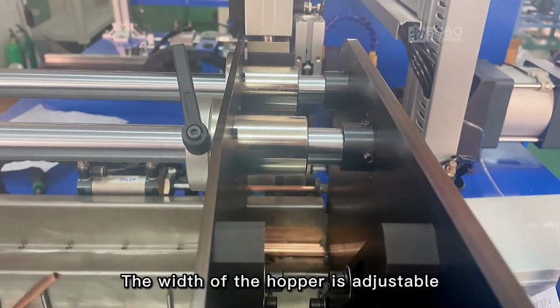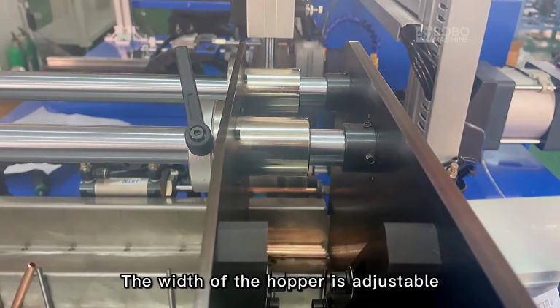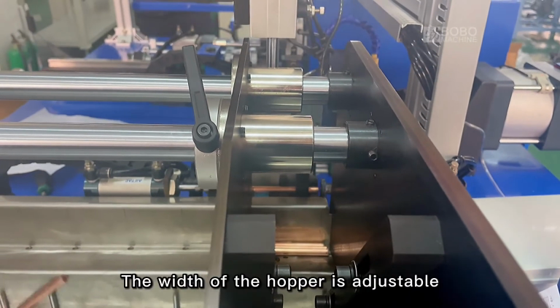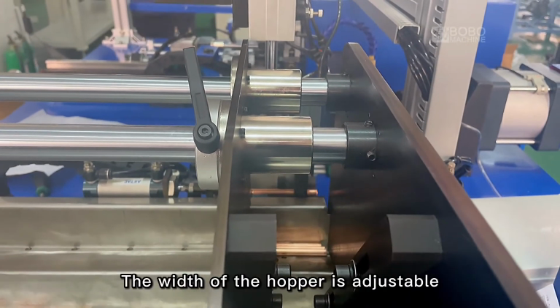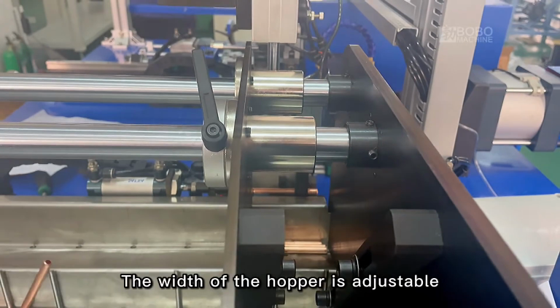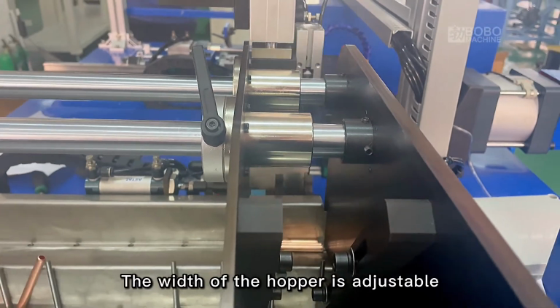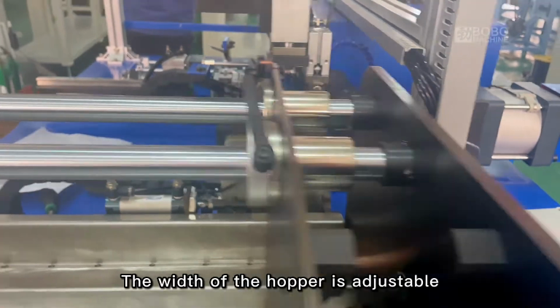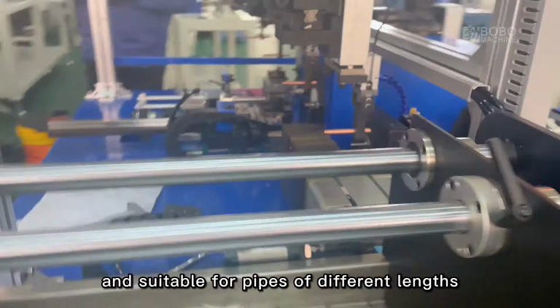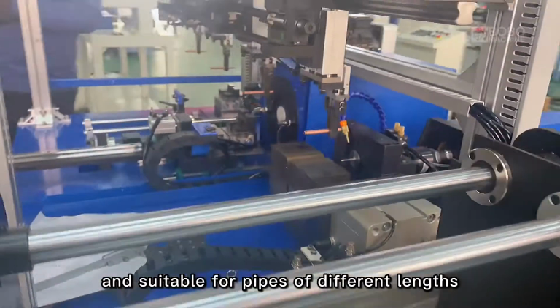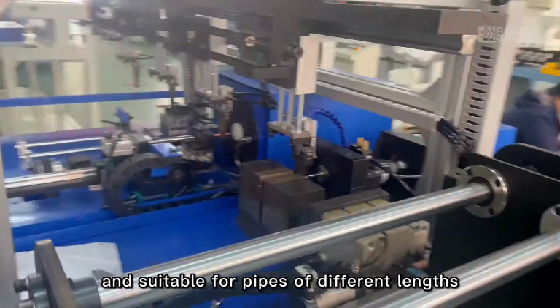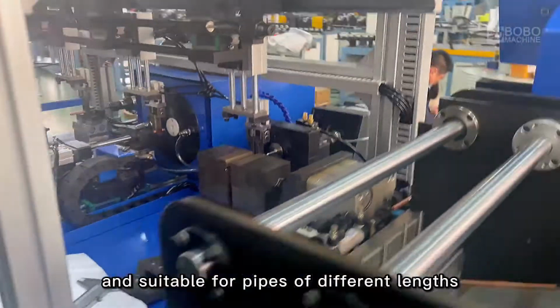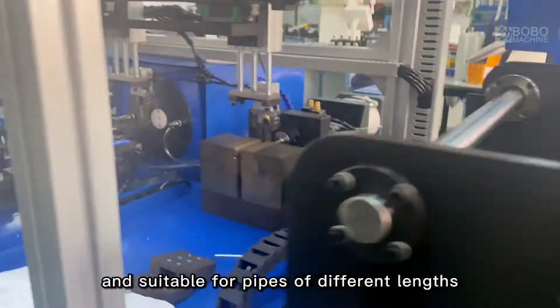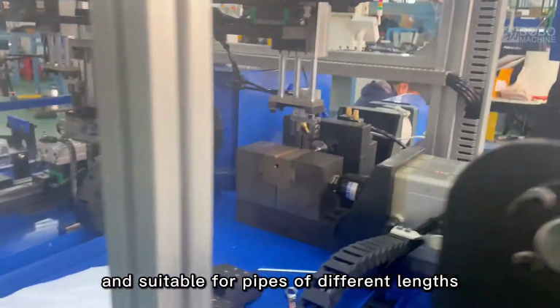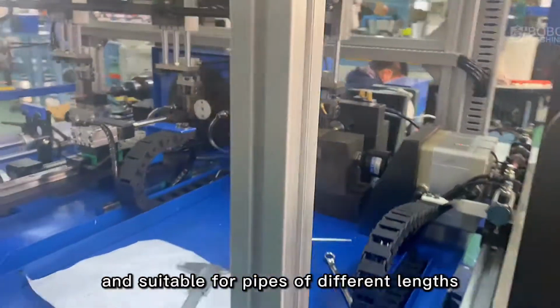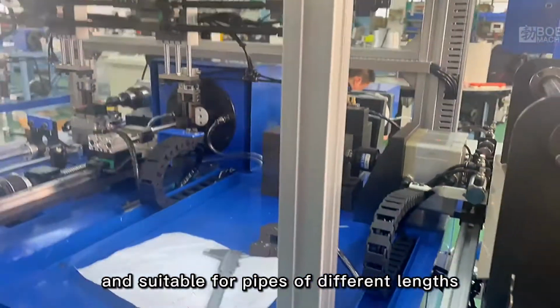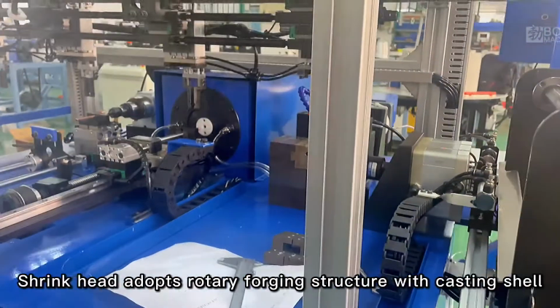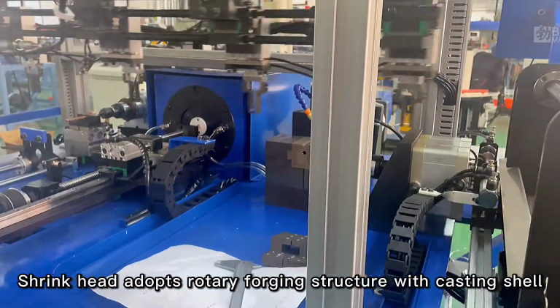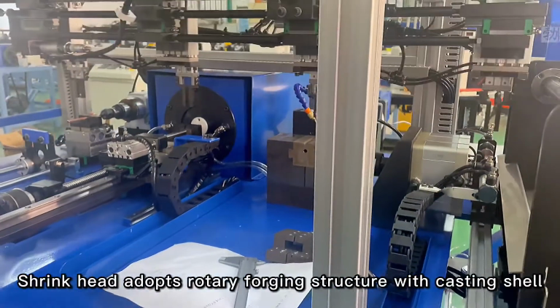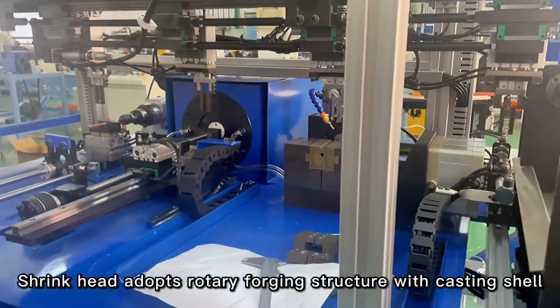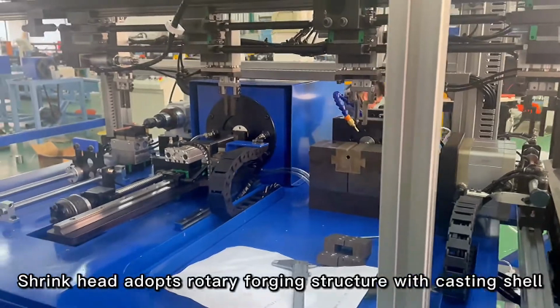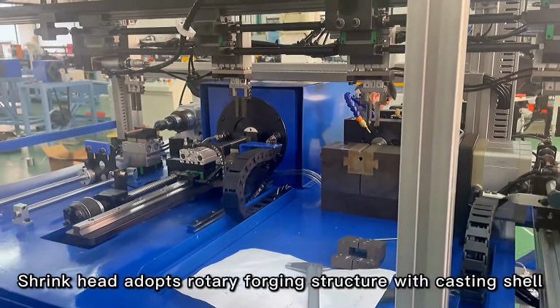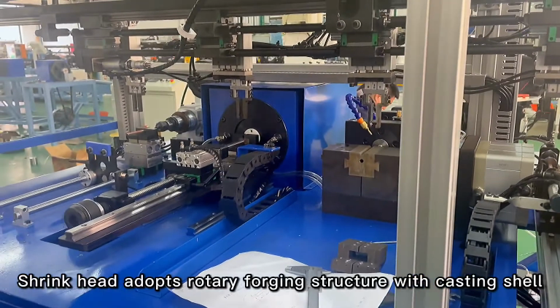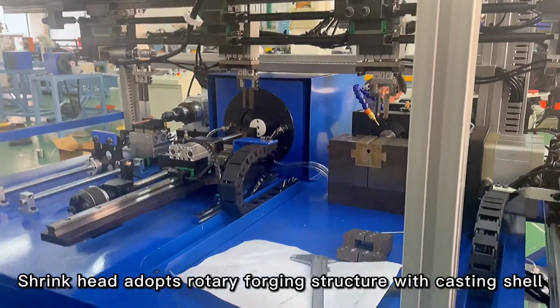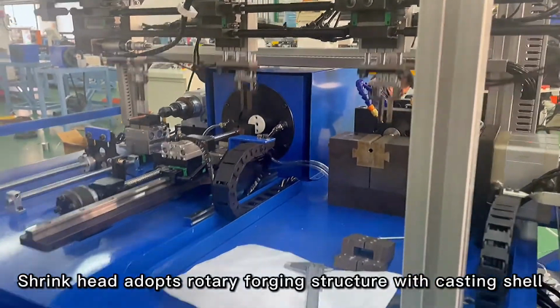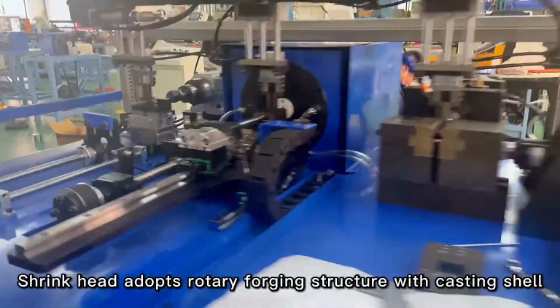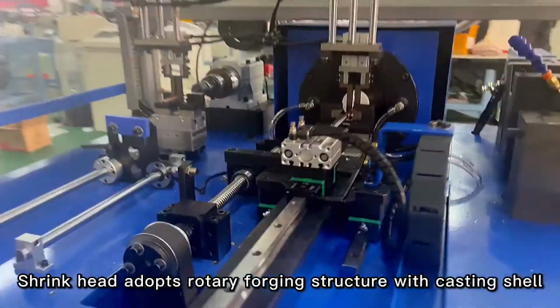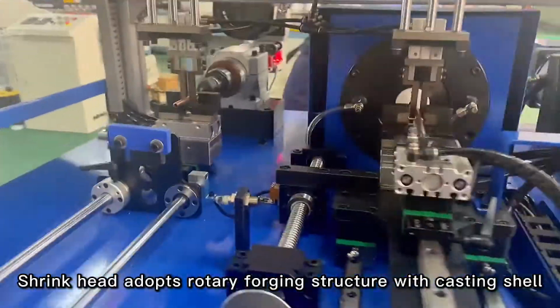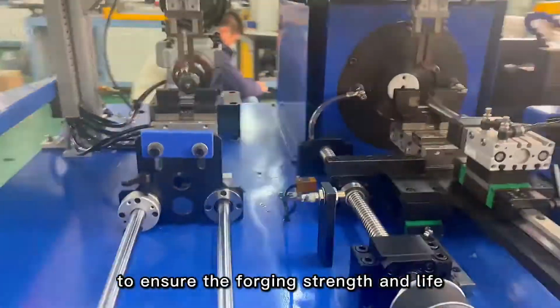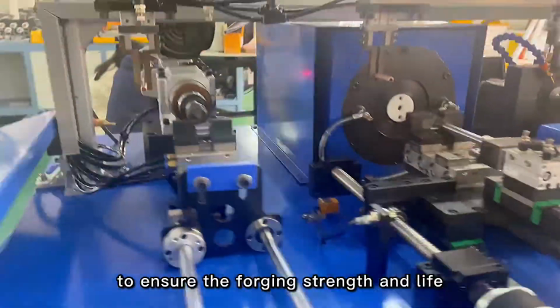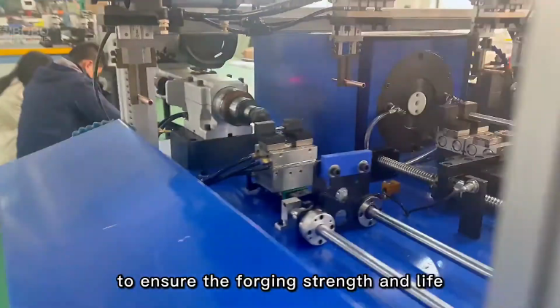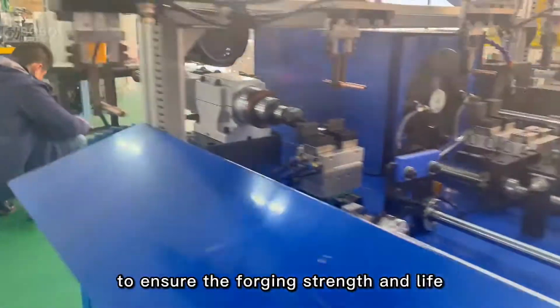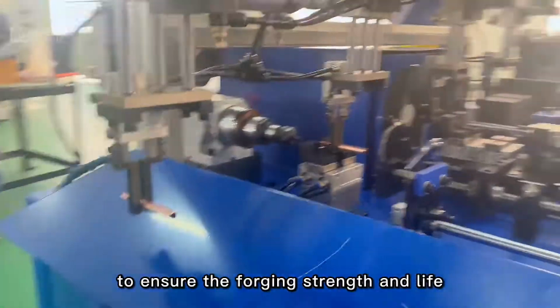The width of the hopper is adjustable and suitable for pipes of different lengths. The shrinkhead adopts a rotary forging structure with a casting shell to ensure the forging strength and service life.